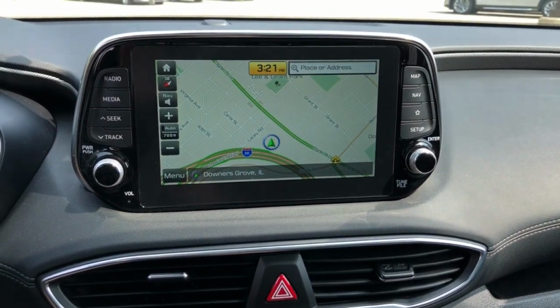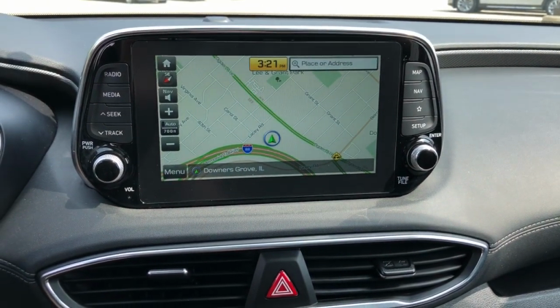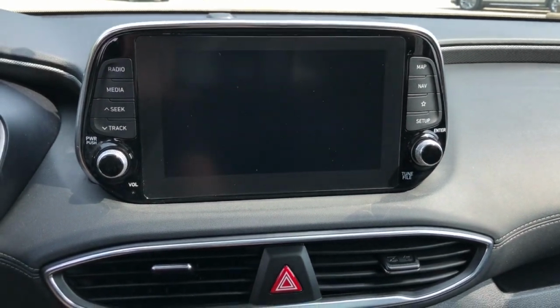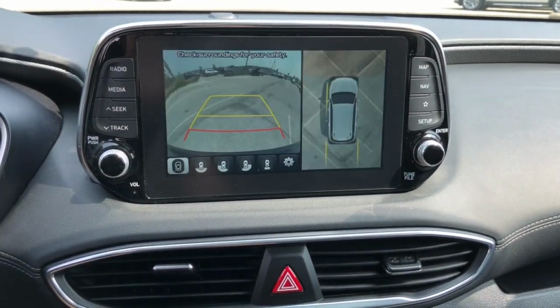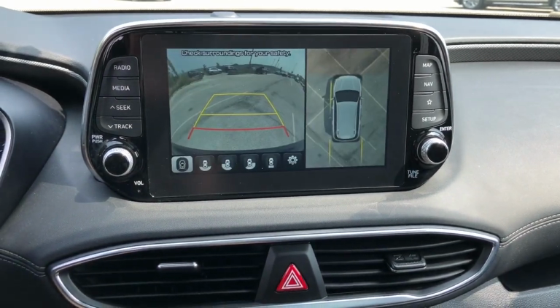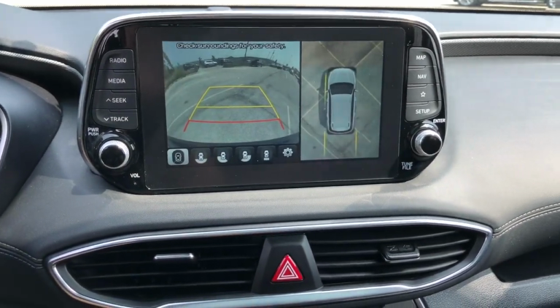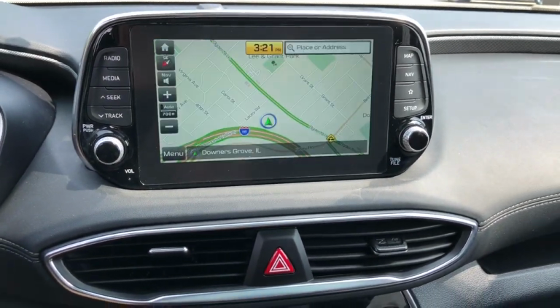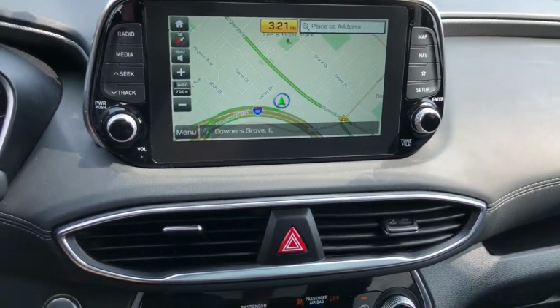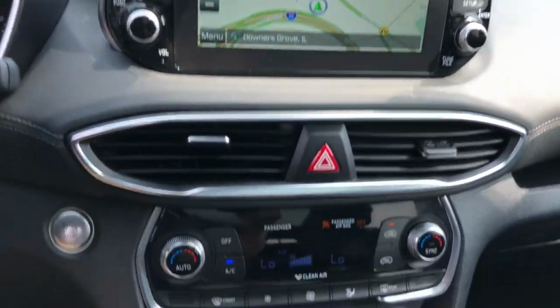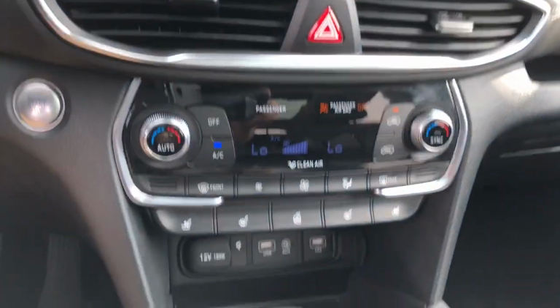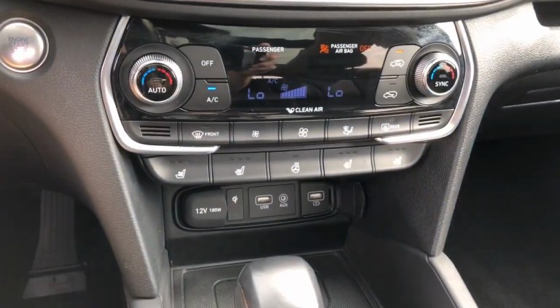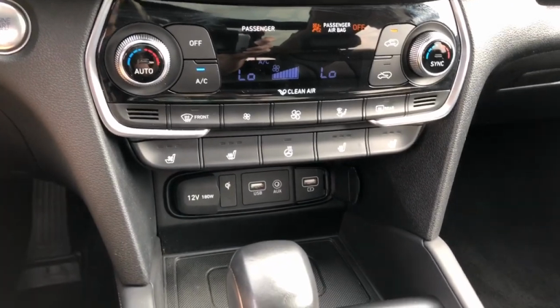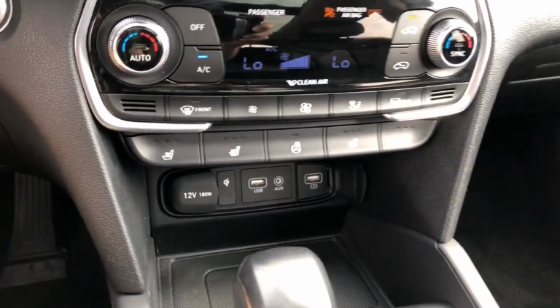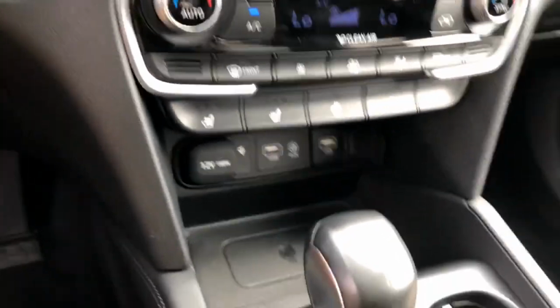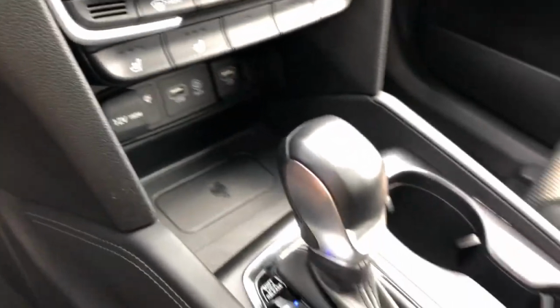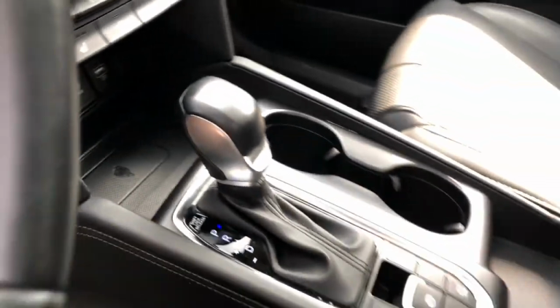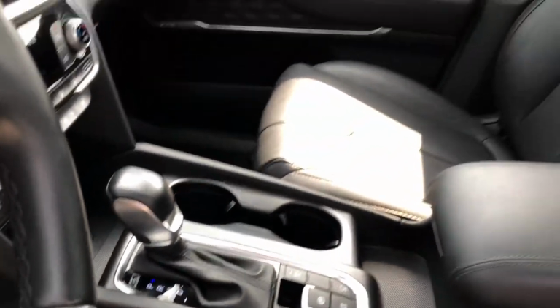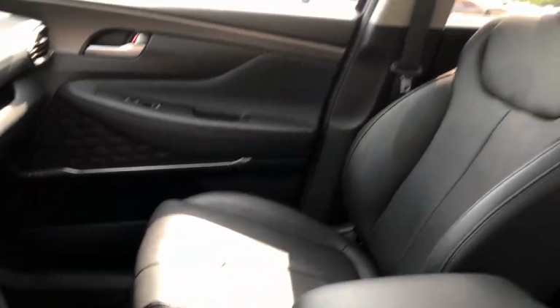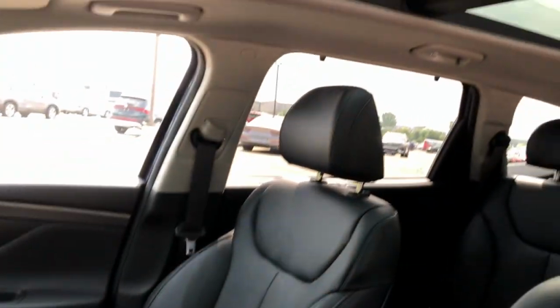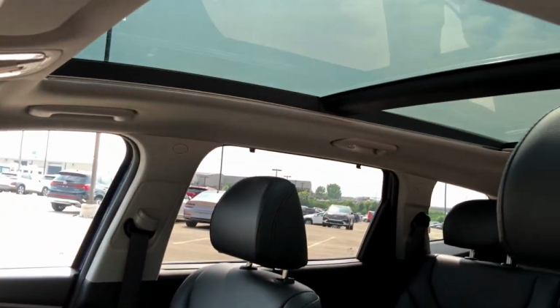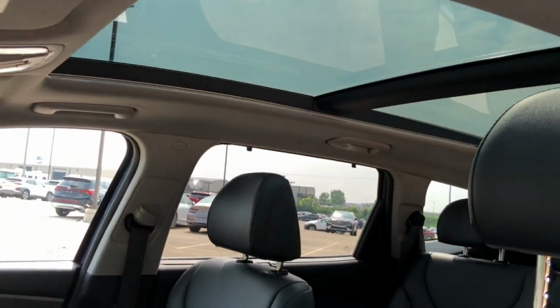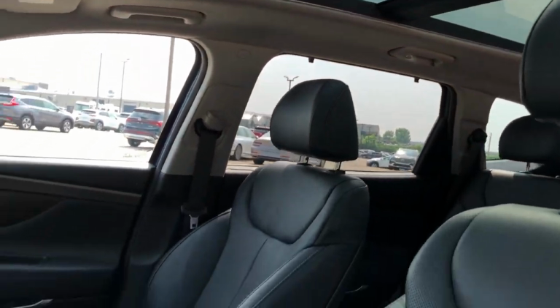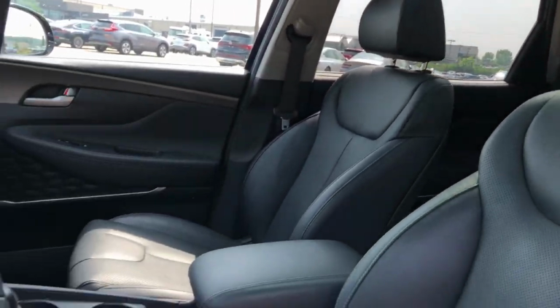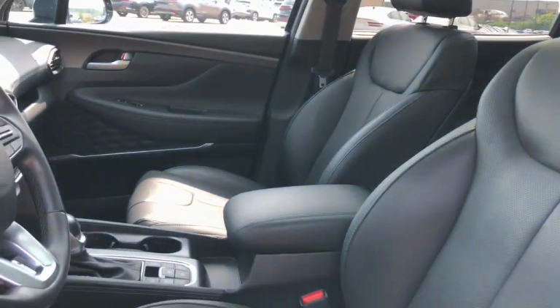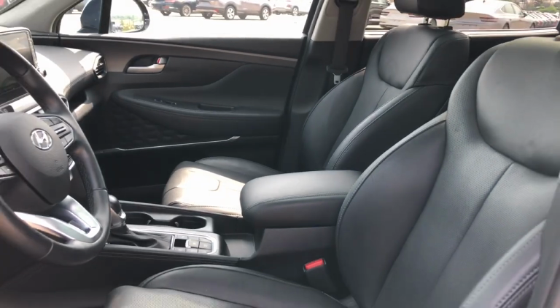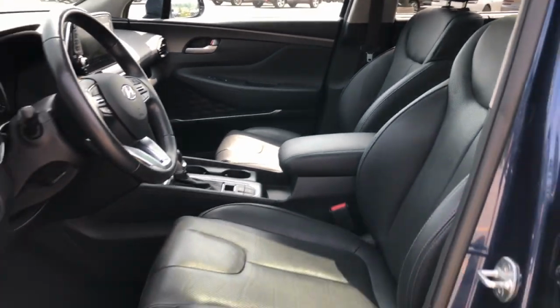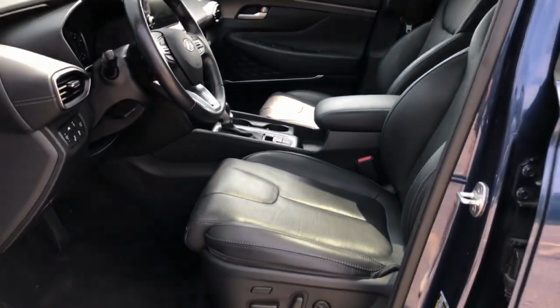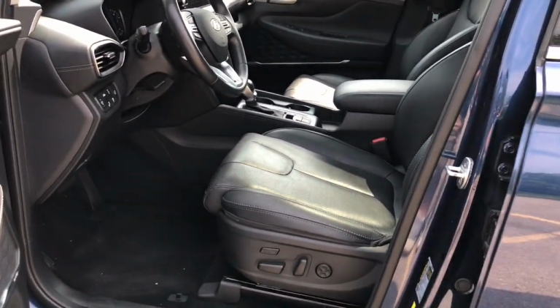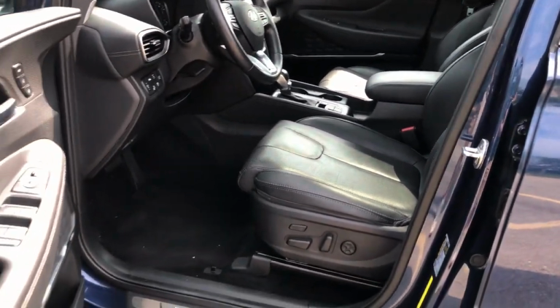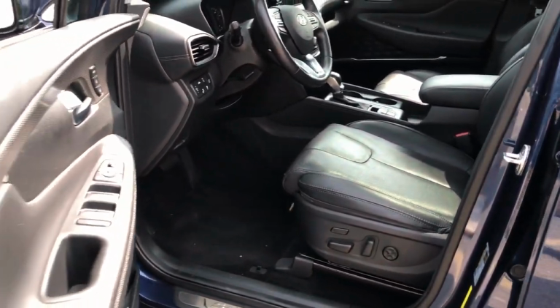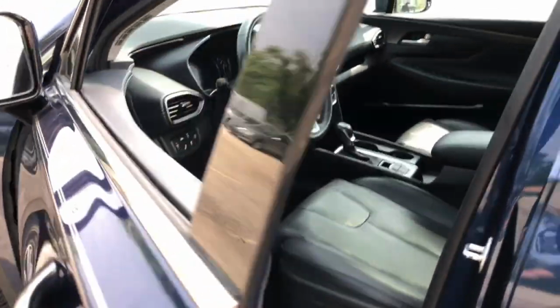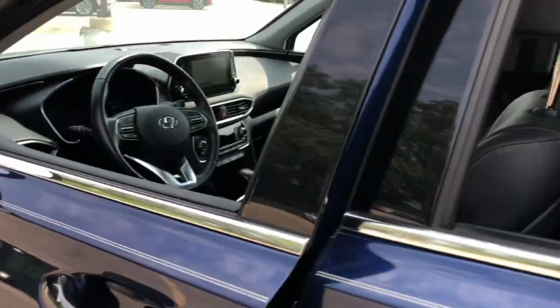Heated steering wheel, head-up display, pre-collision system, lane departure warning, panoramic roof, navigation system, all-wheel drive, keyless entry, hands-free liftgate, sunroof/moonroof.